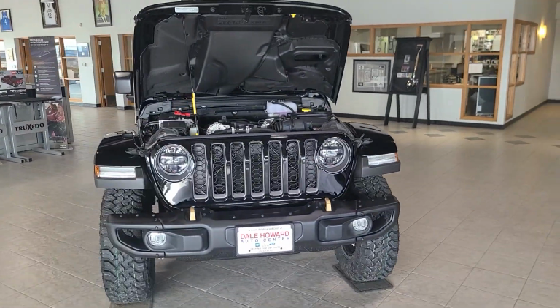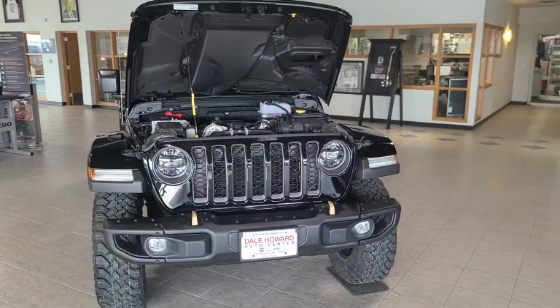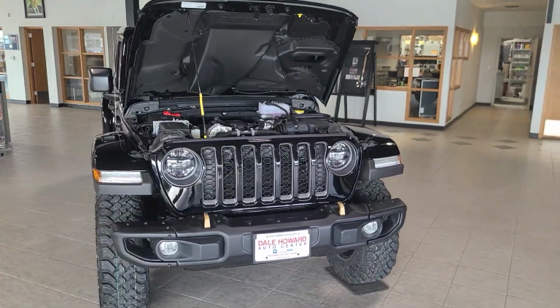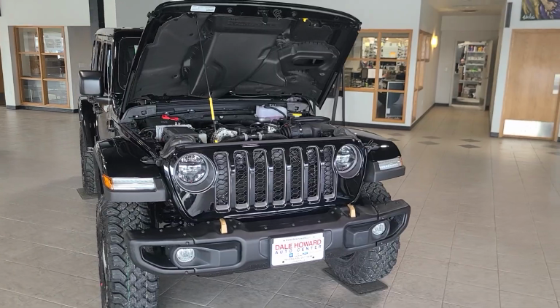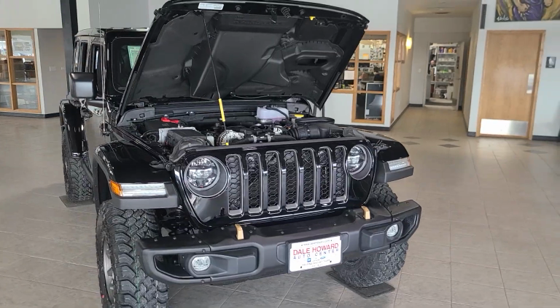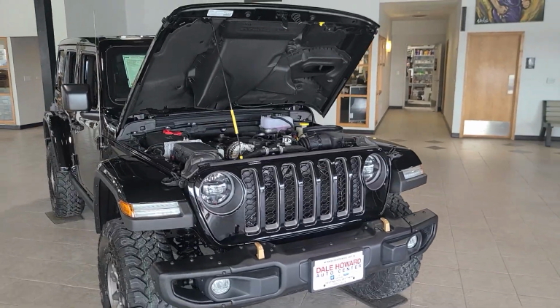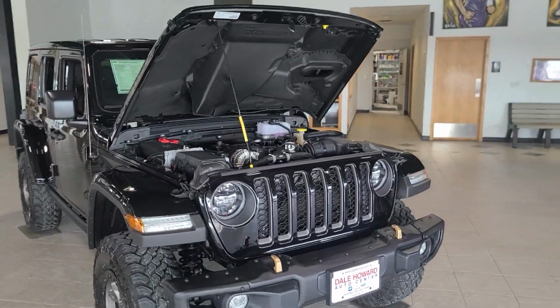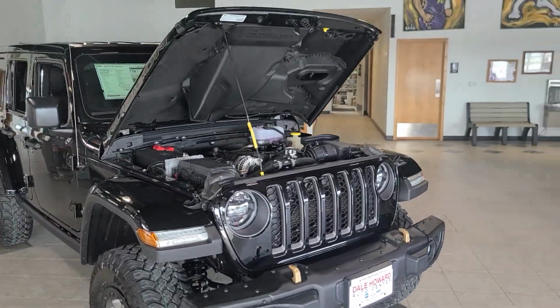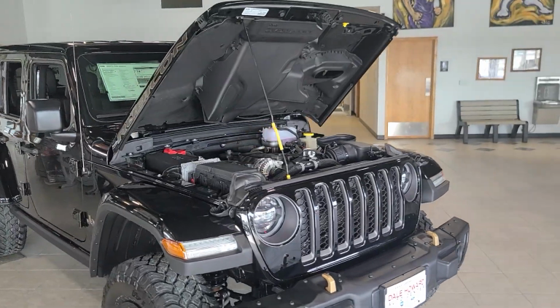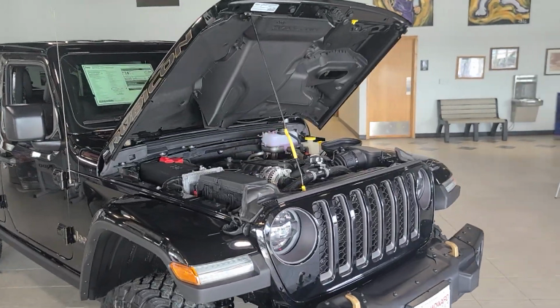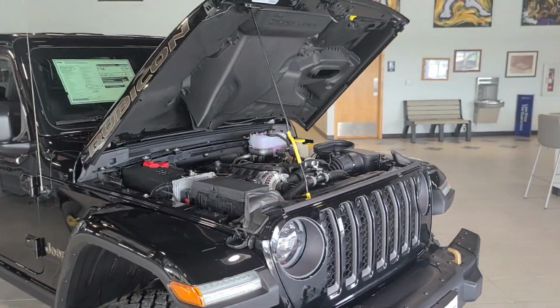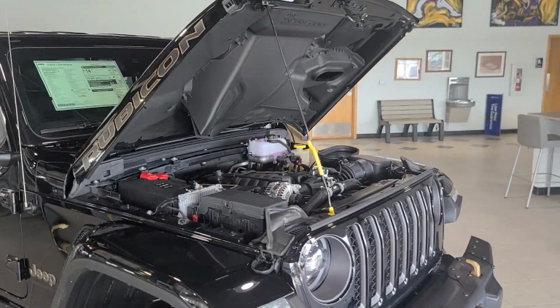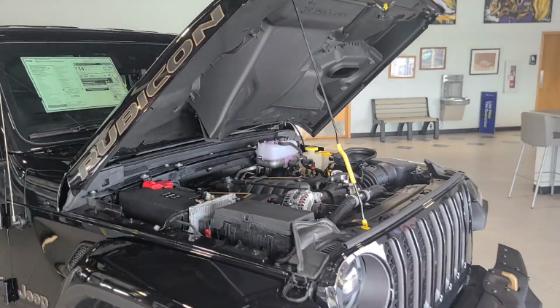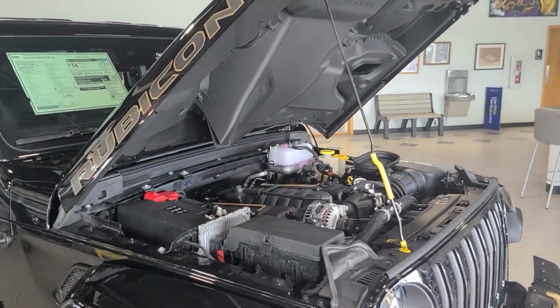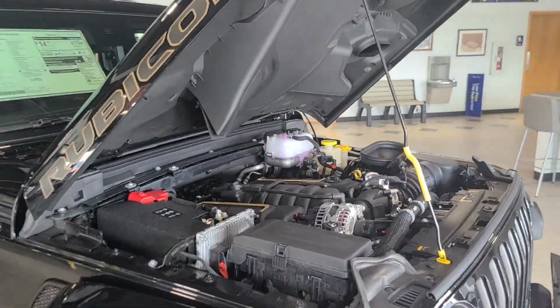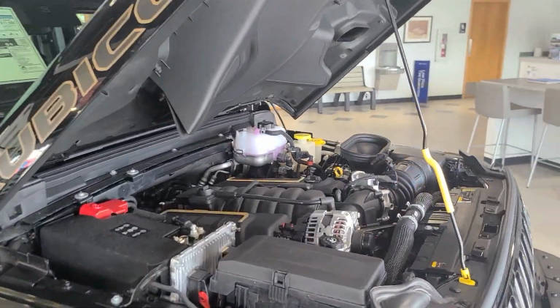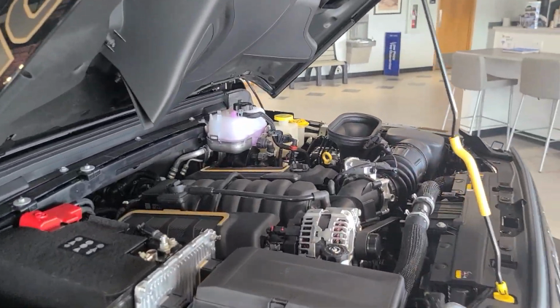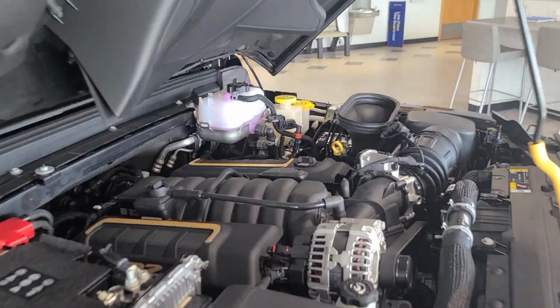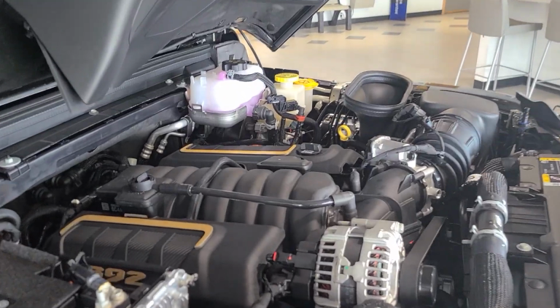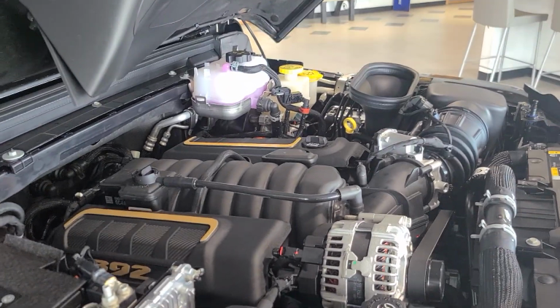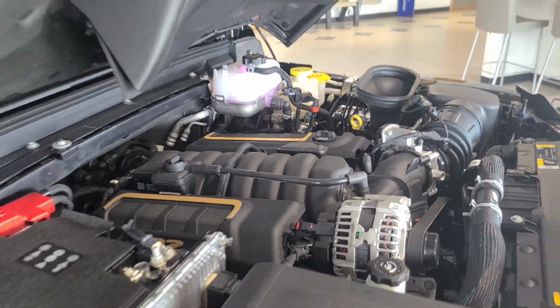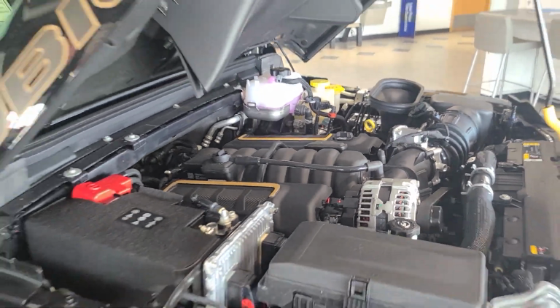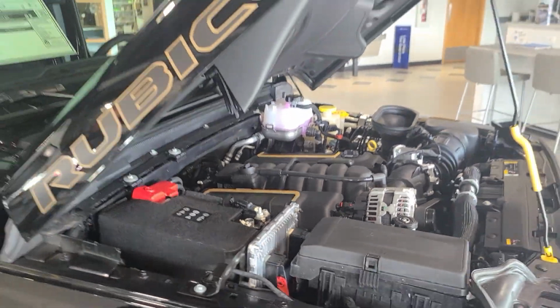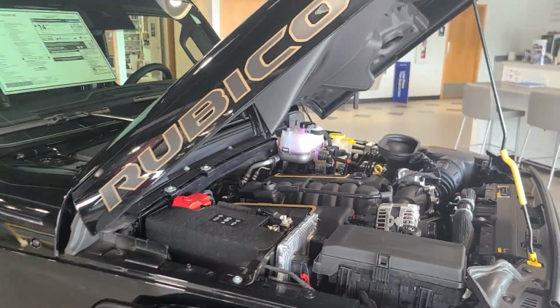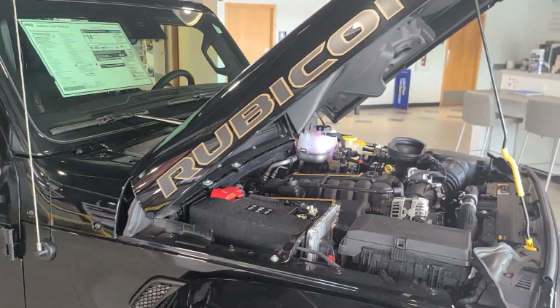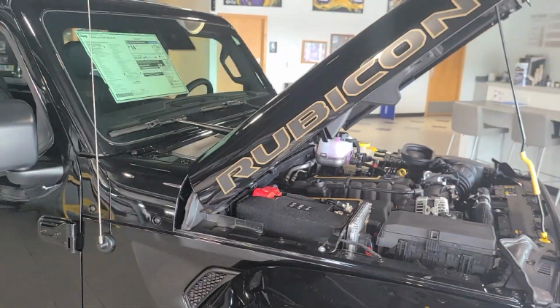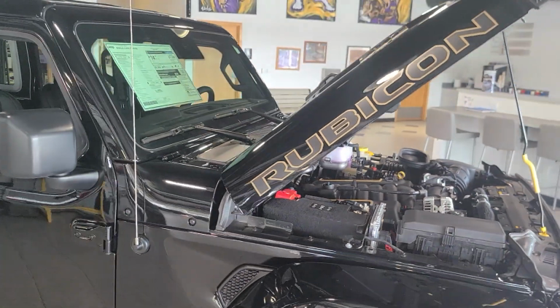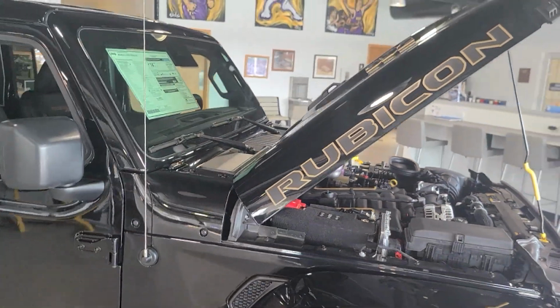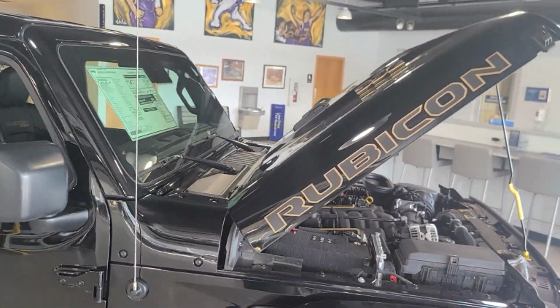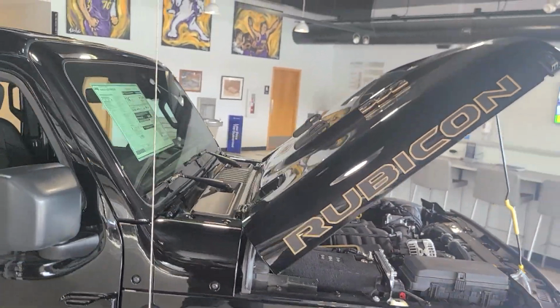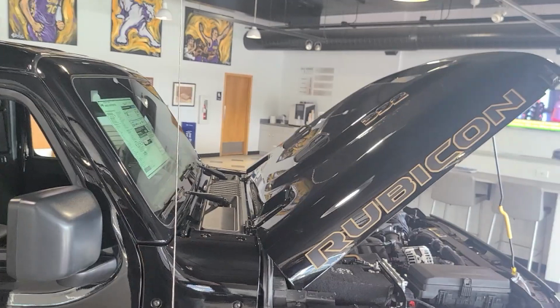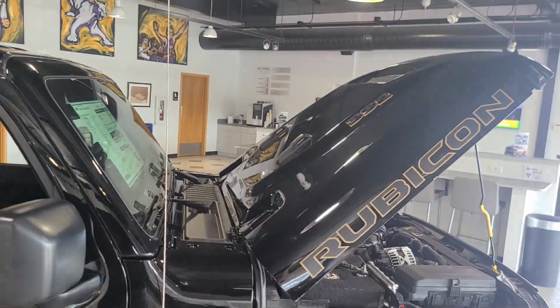Walking around it, obviously here in the showroom, we do have the hood up right now so people can get a good look at that really nice 392 engine in it. Great vehicle — does have the scoop on the hood.